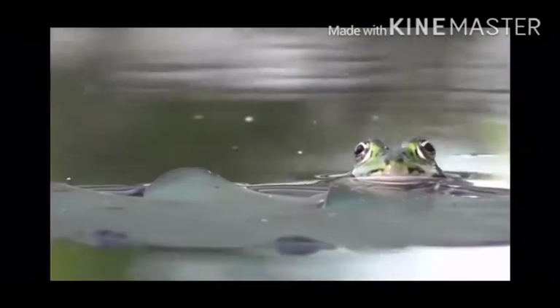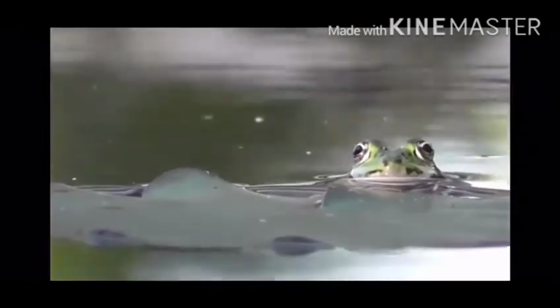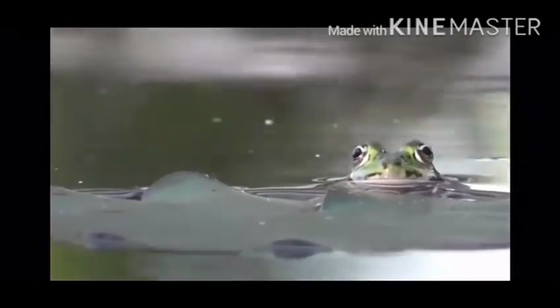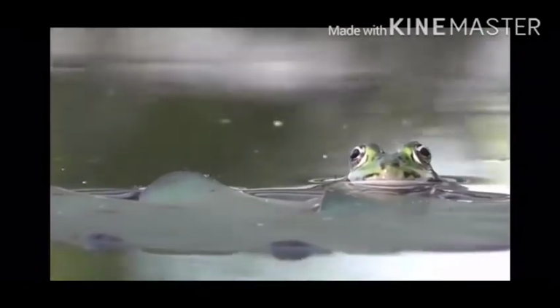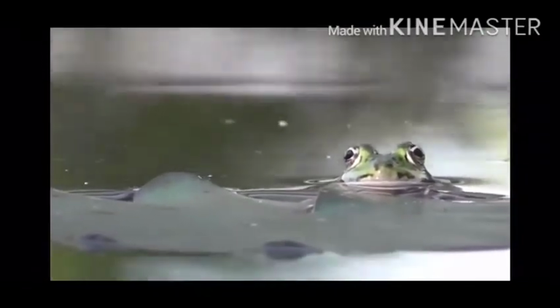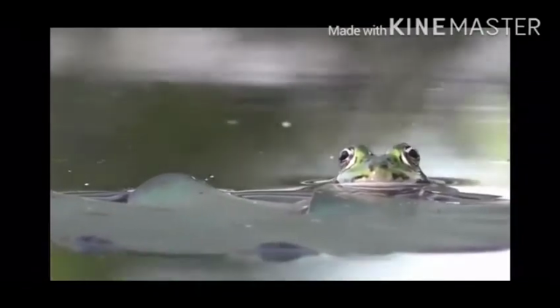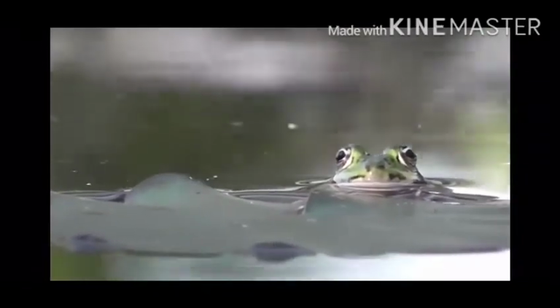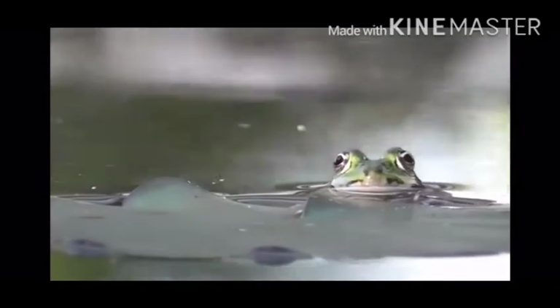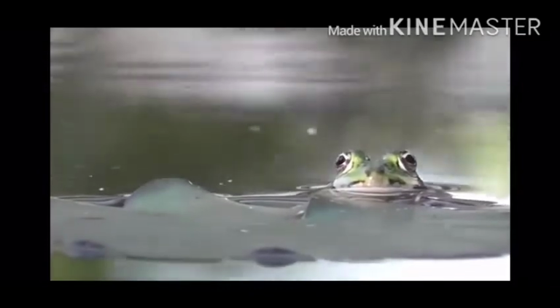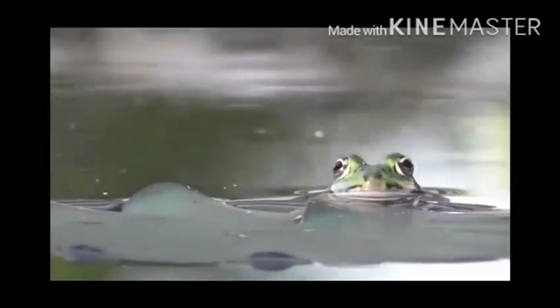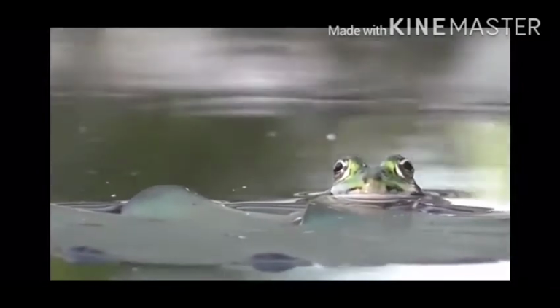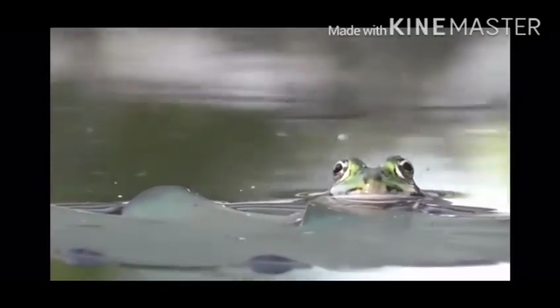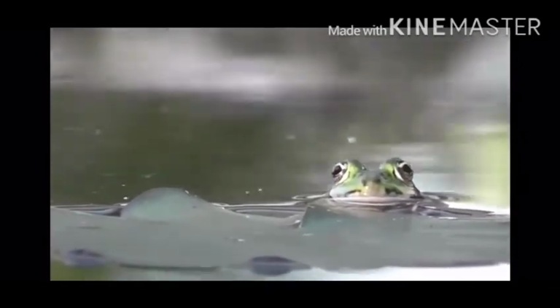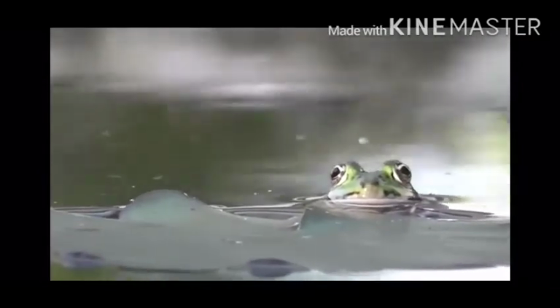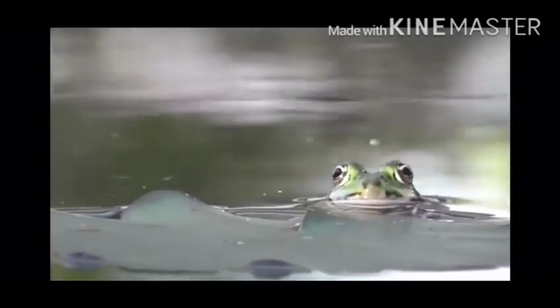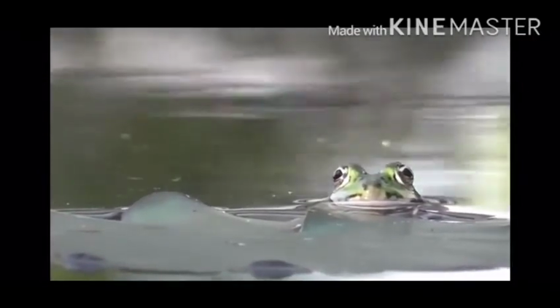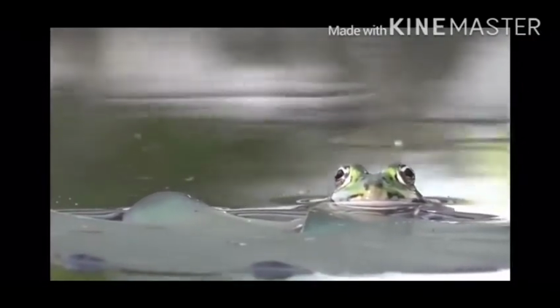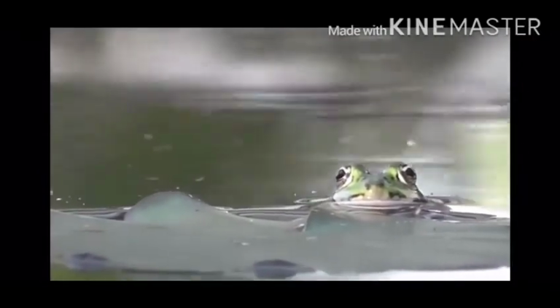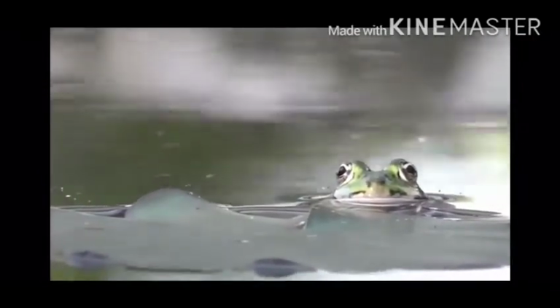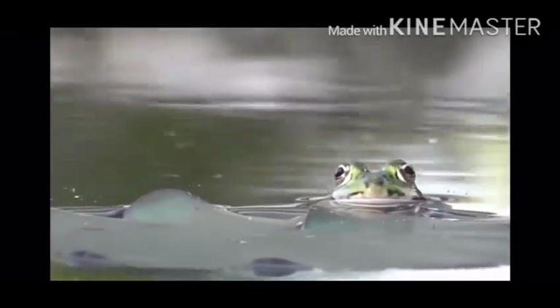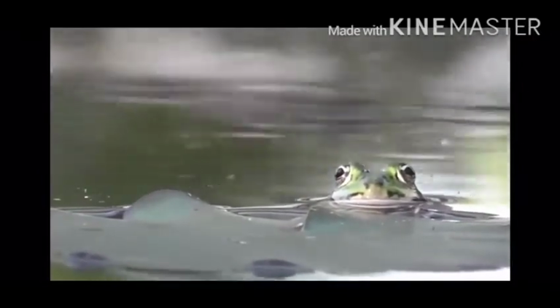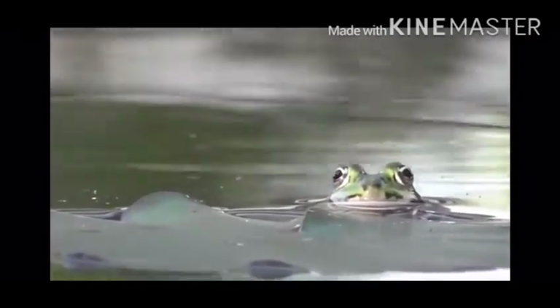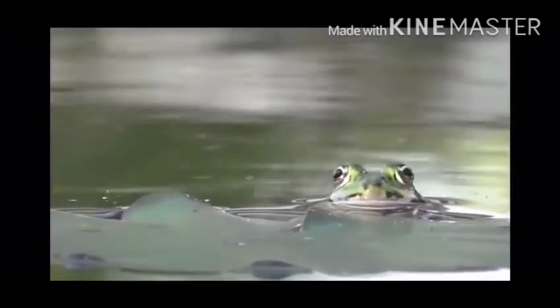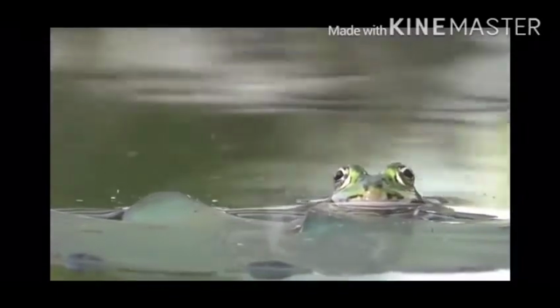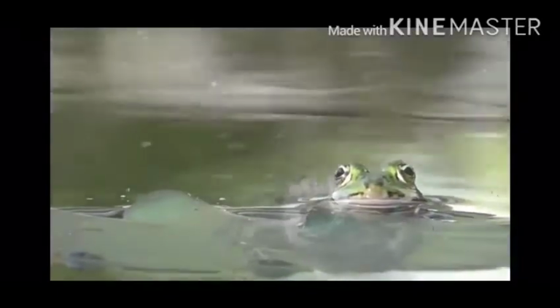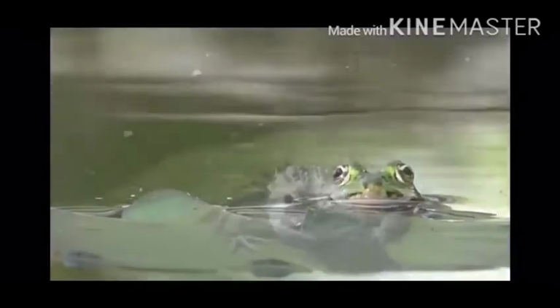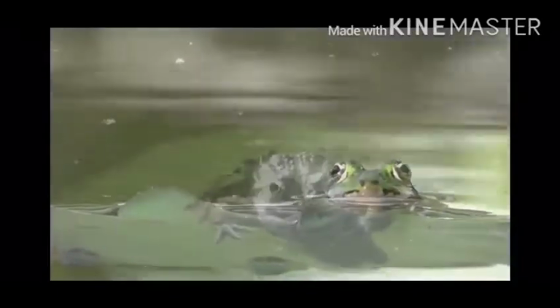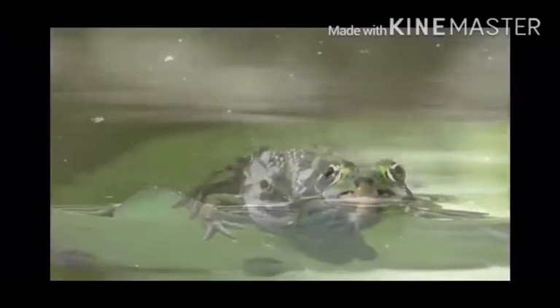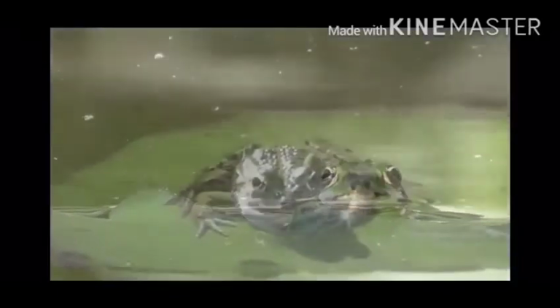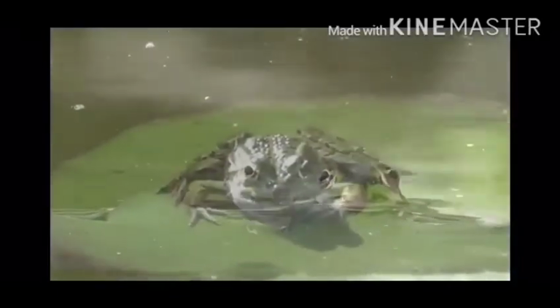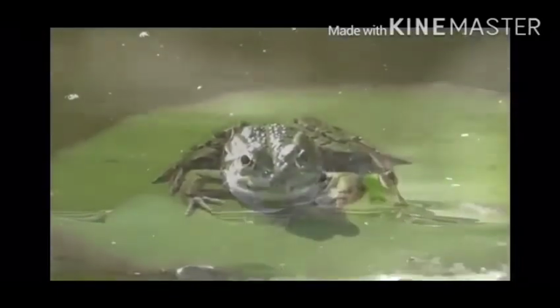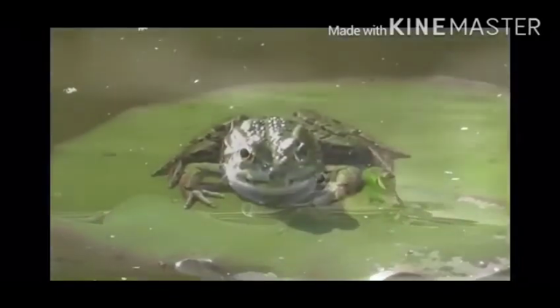See children, can you see the frog's eyes? It has two big eyes. Thank you children.